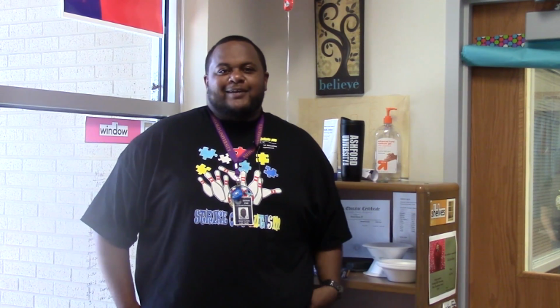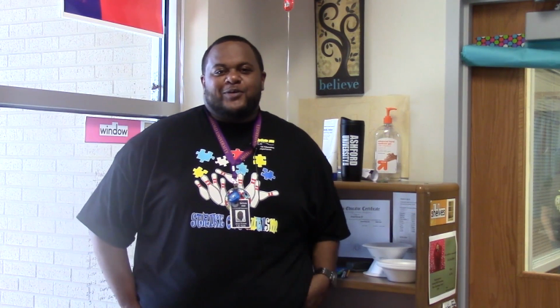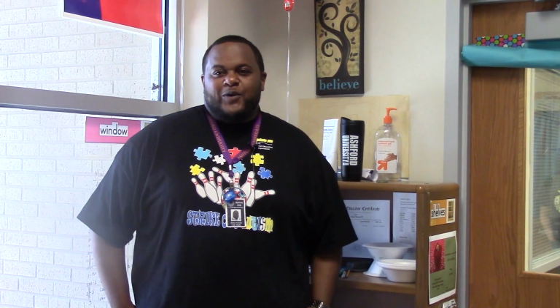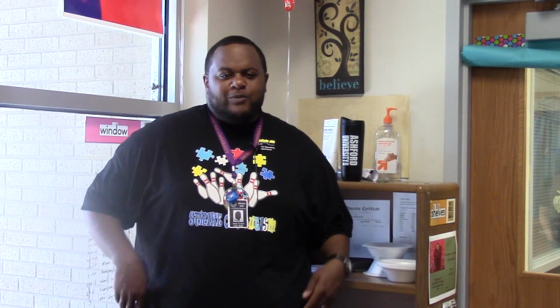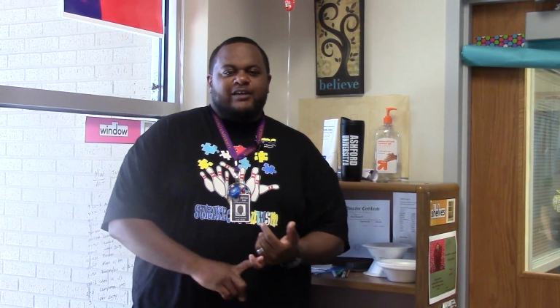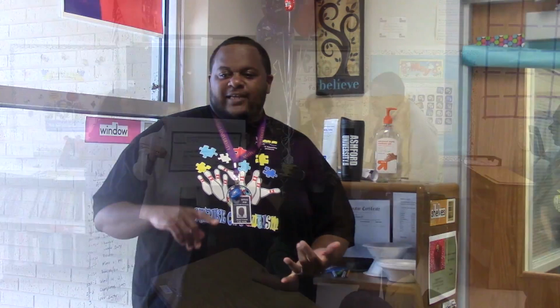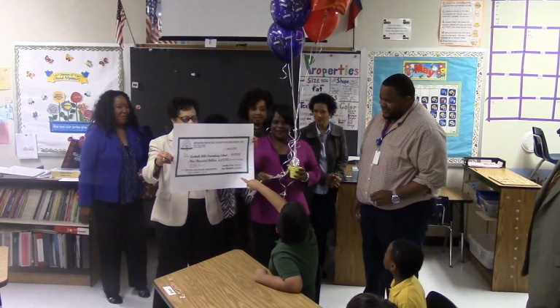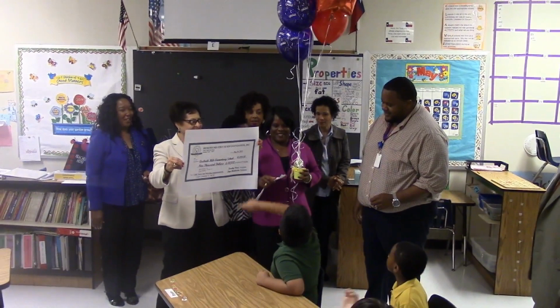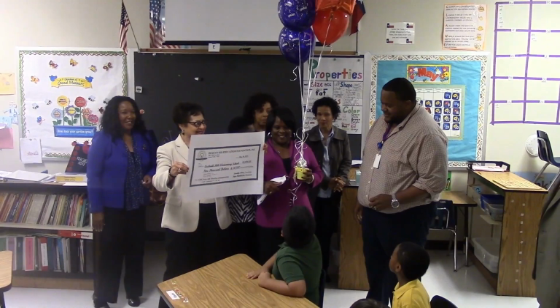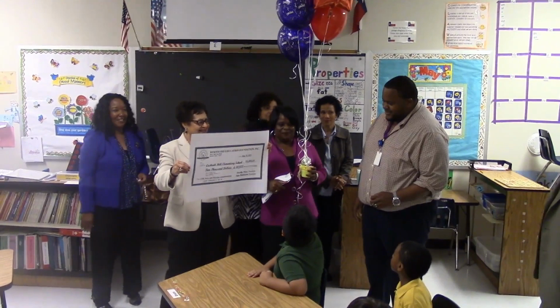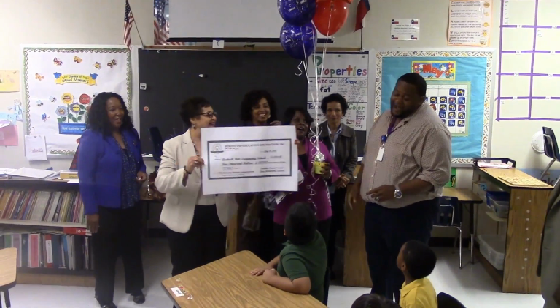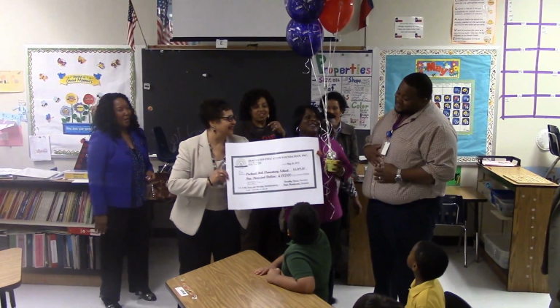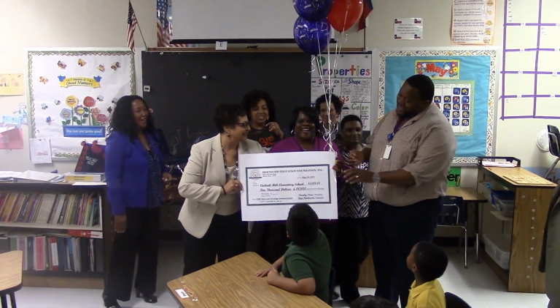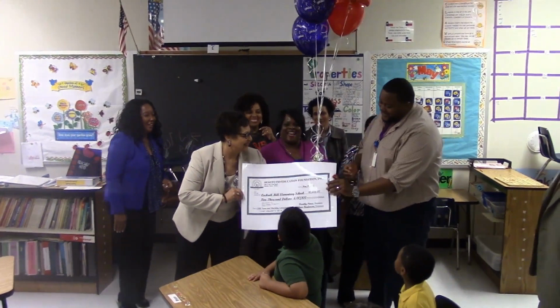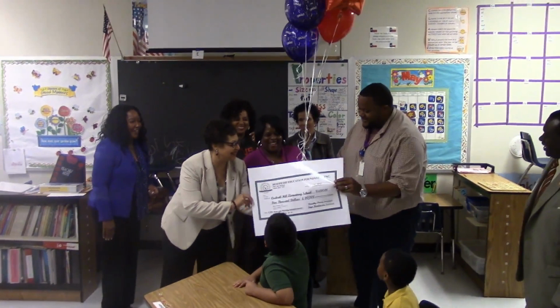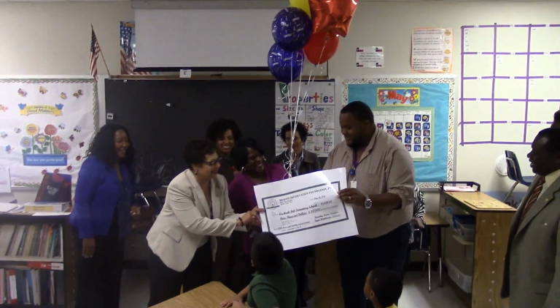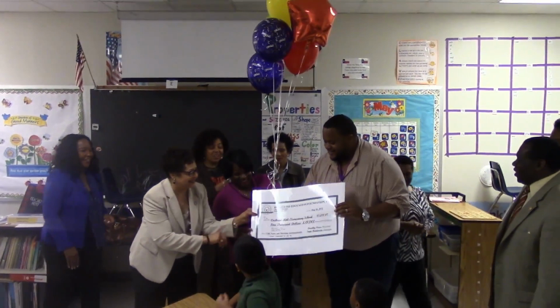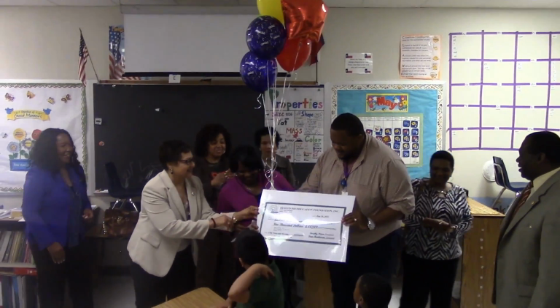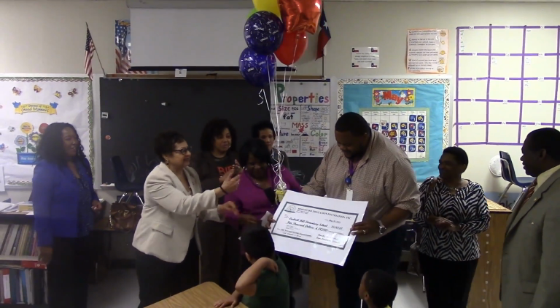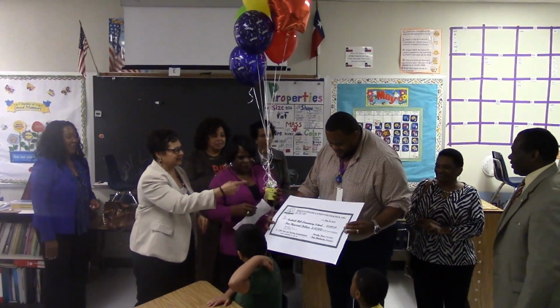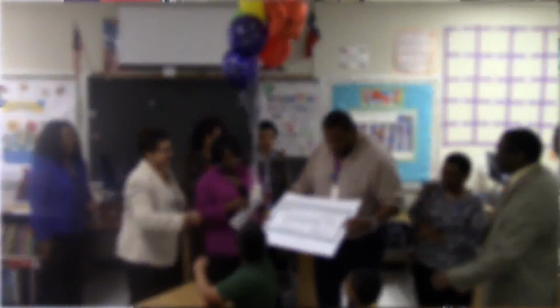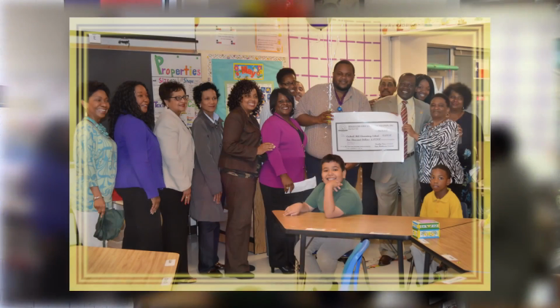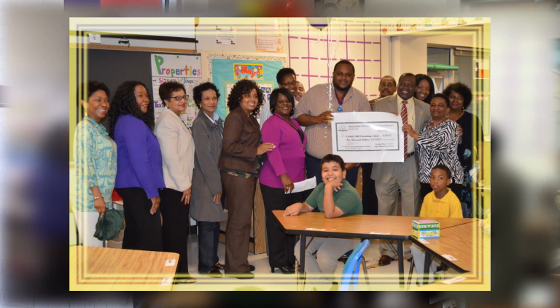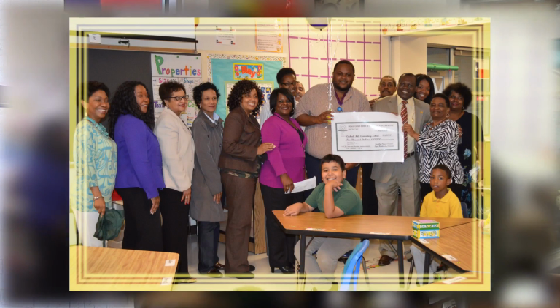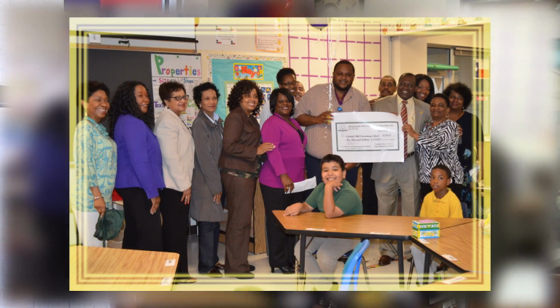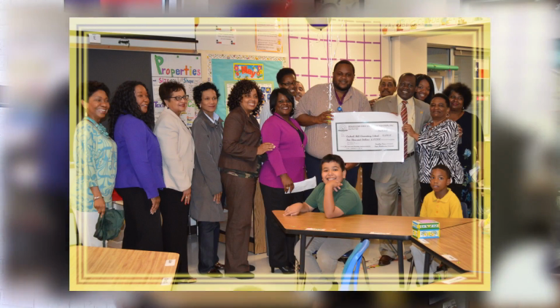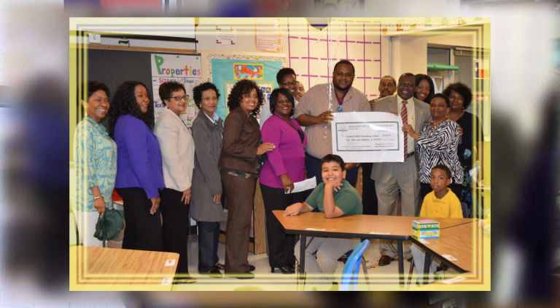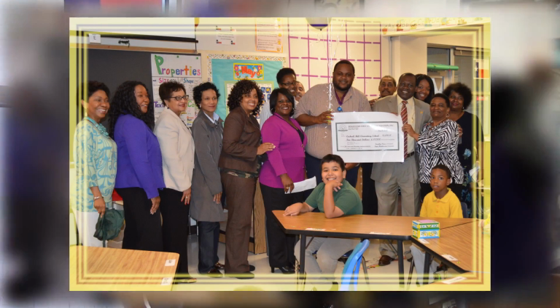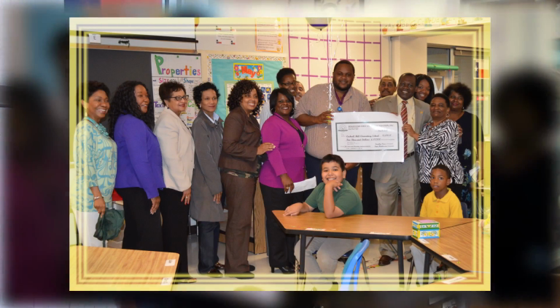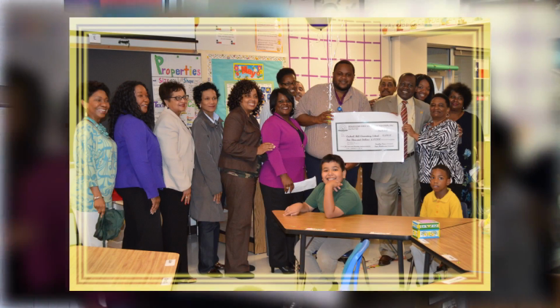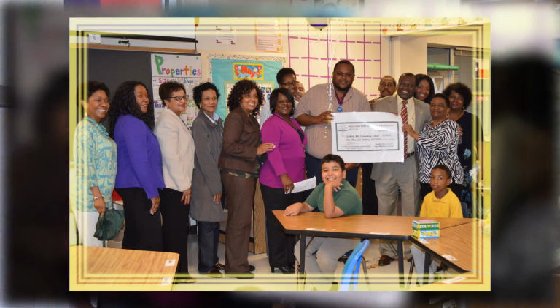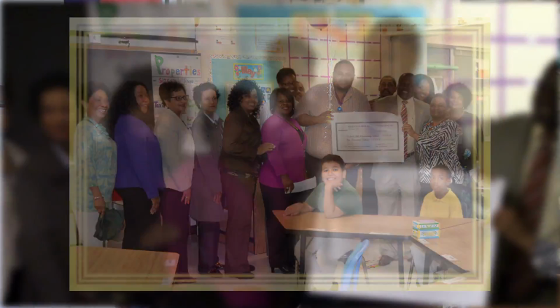We're going to do morning announcements, district news, sports events, games, and whatnot — all broadcast live every morning.